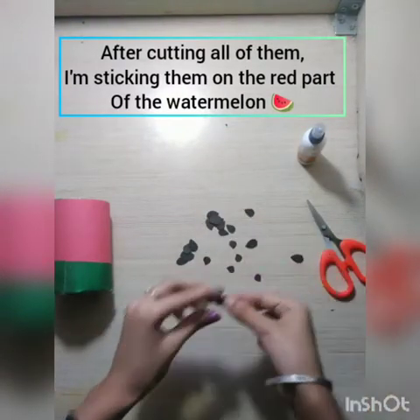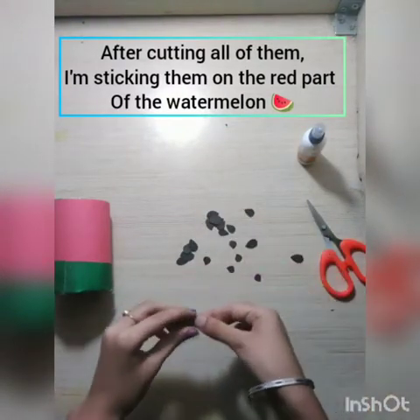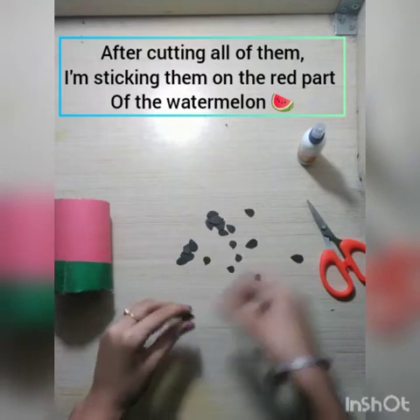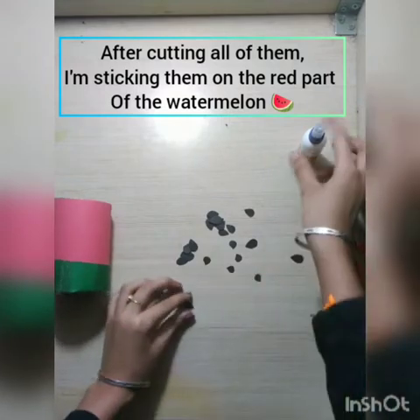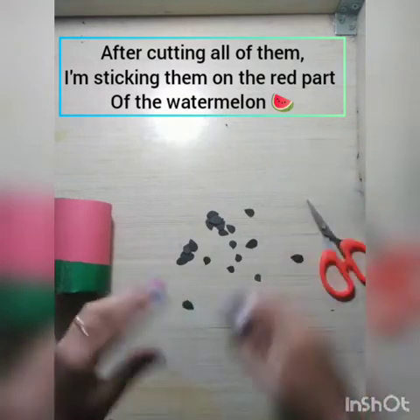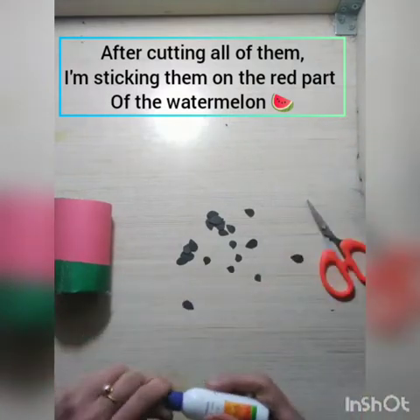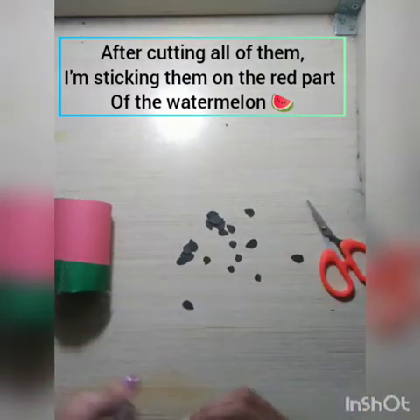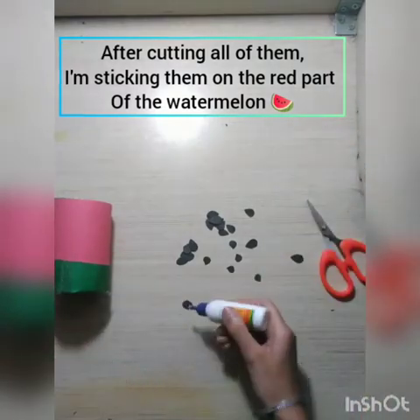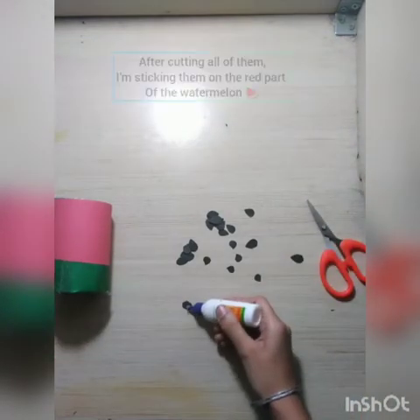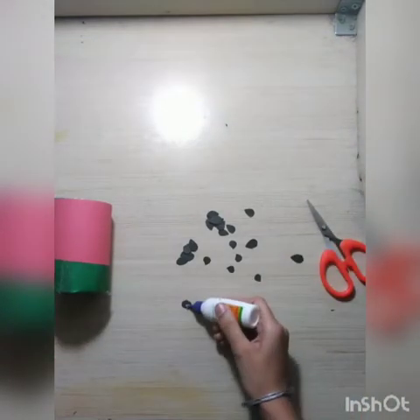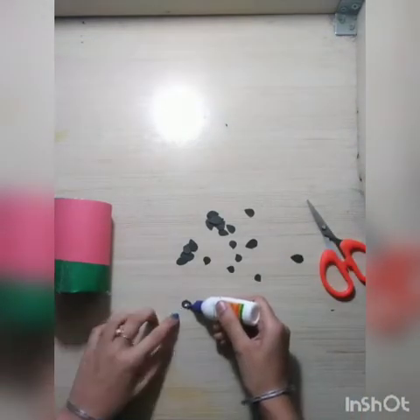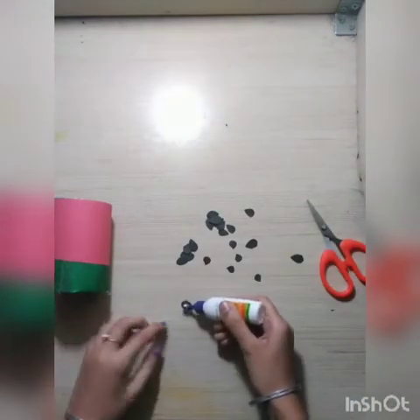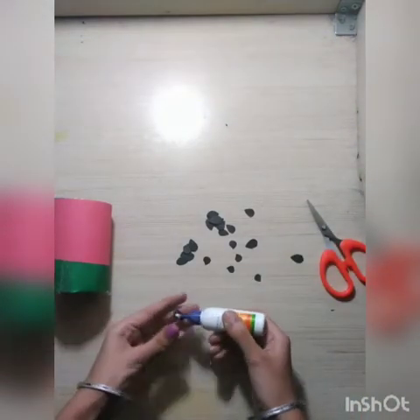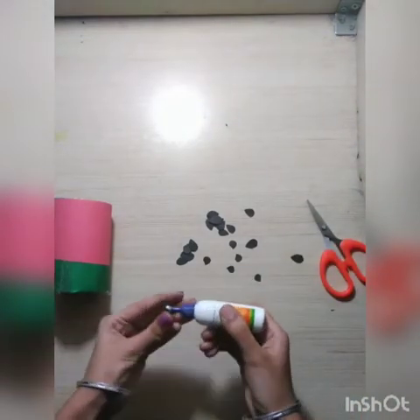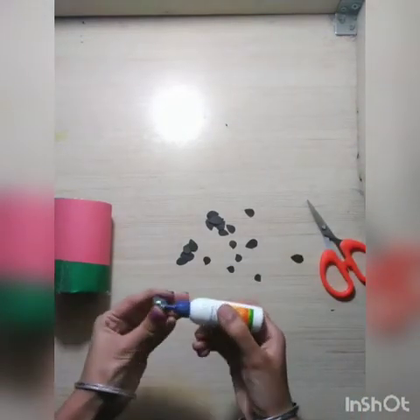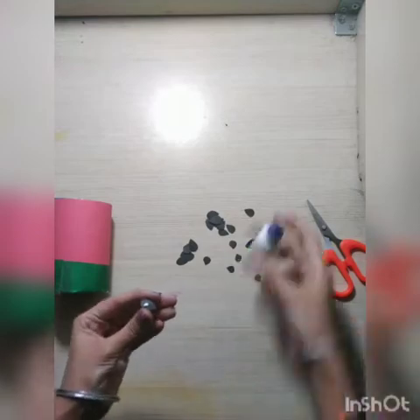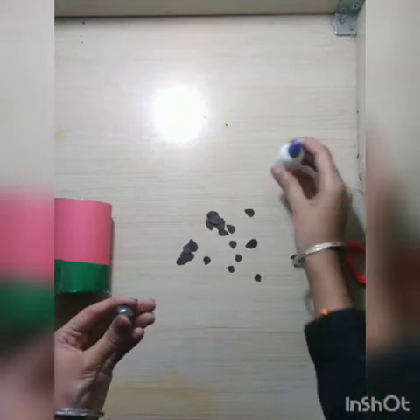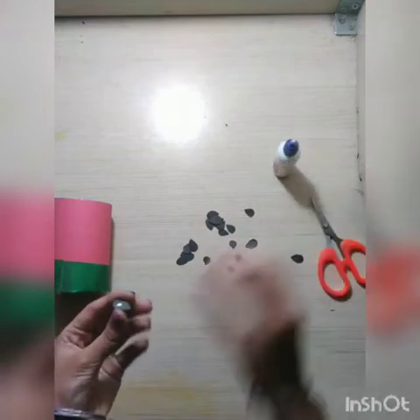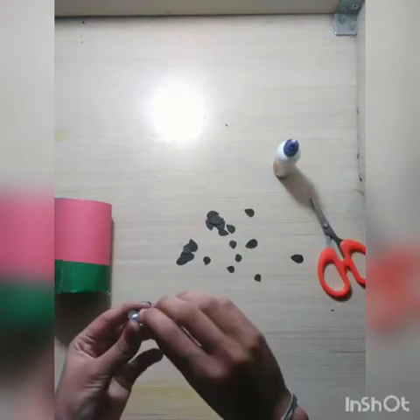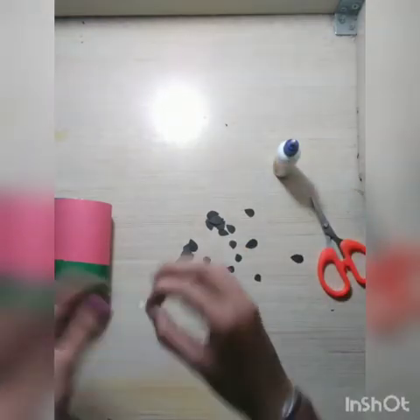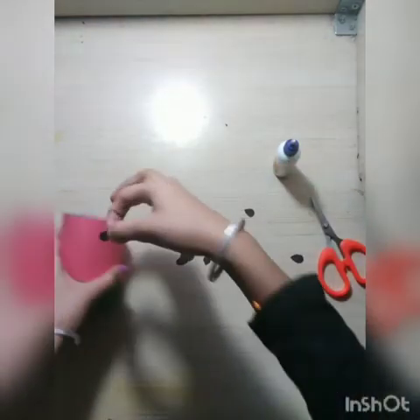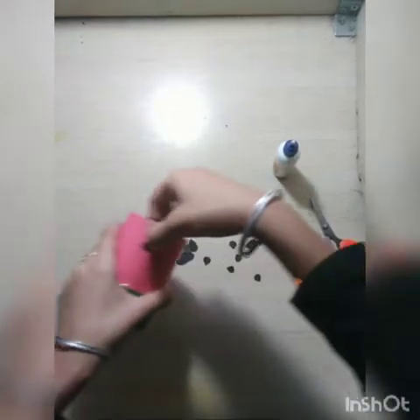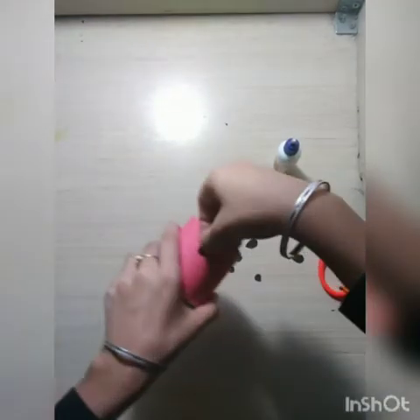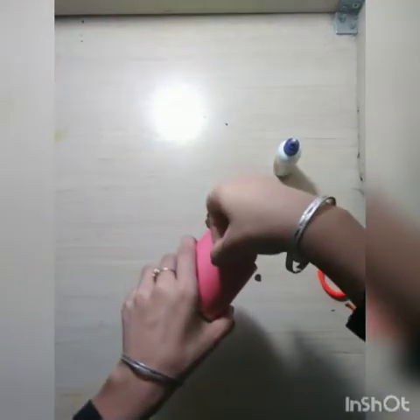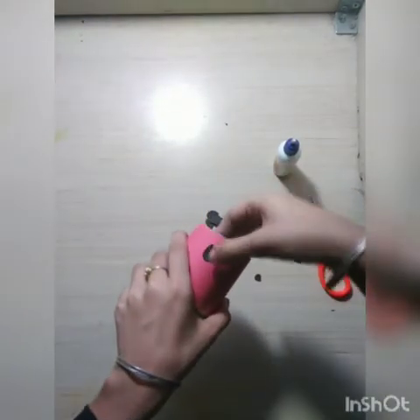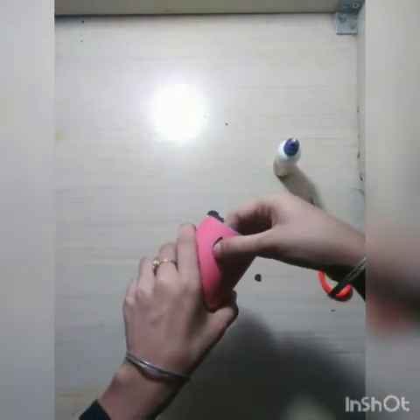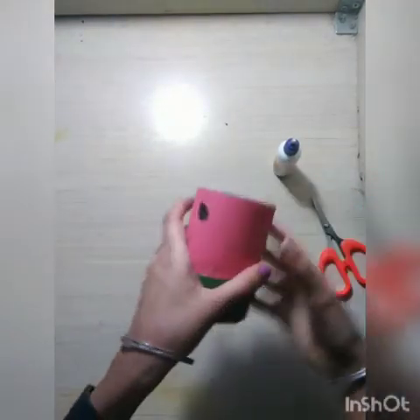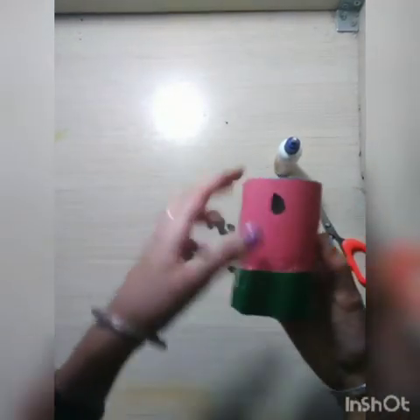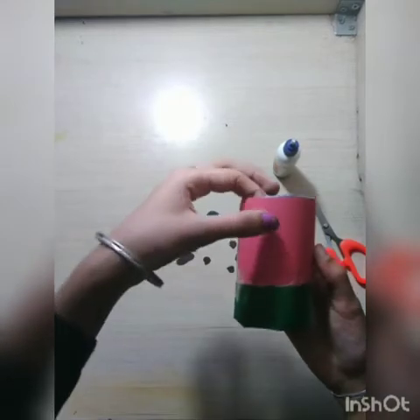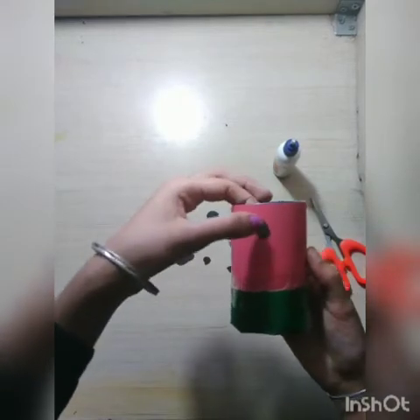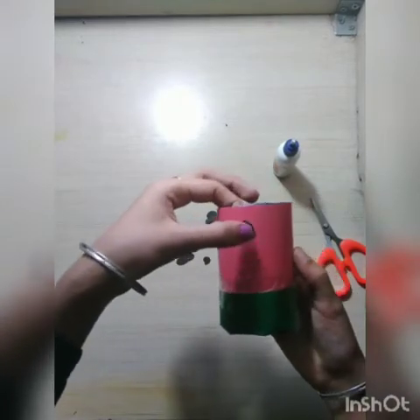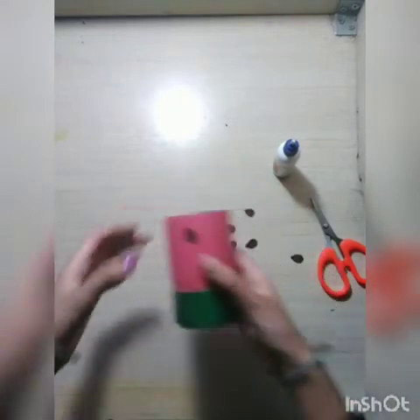Now I am going to stick them onto the red portion of the watermelon with the help of glue and stick them like this.